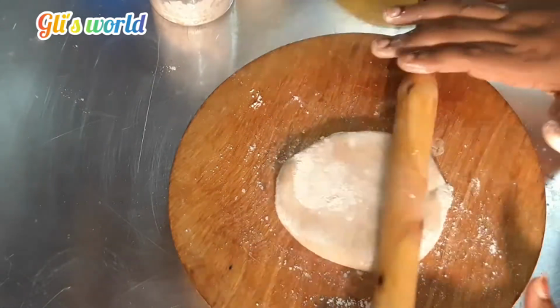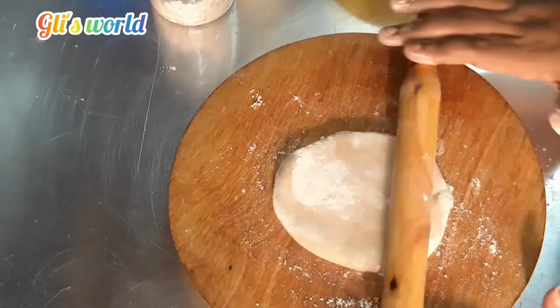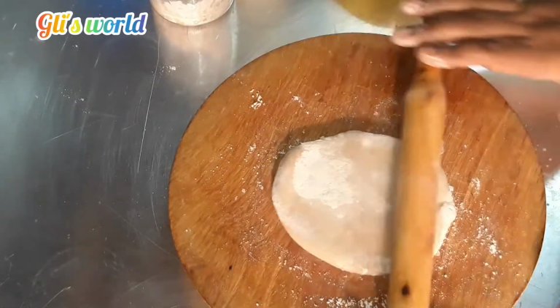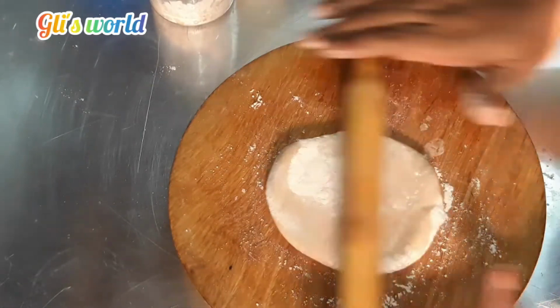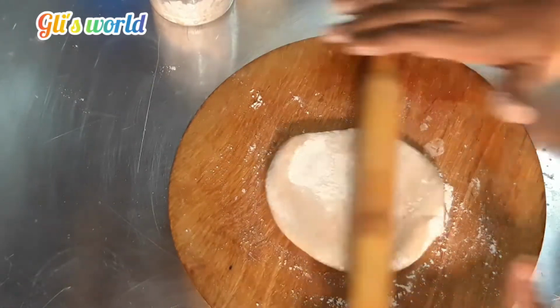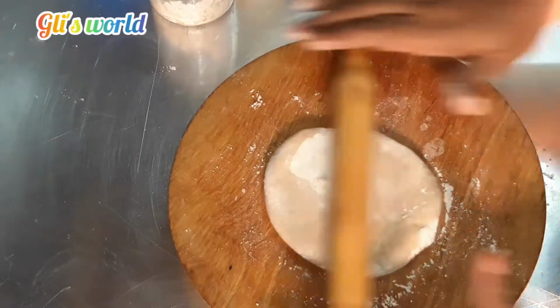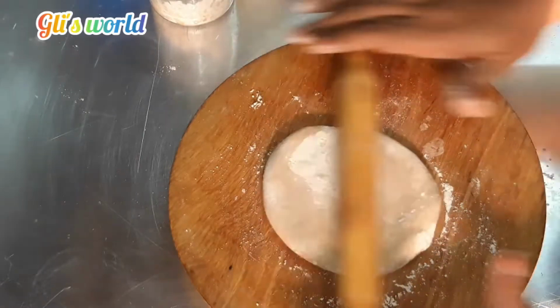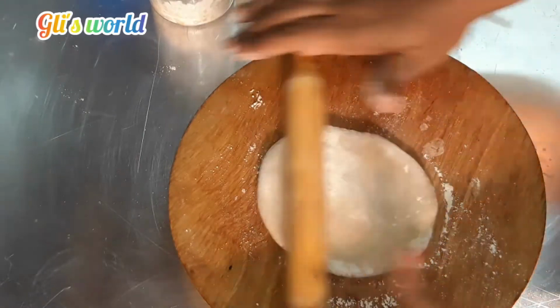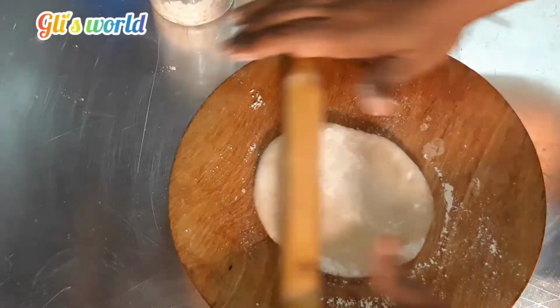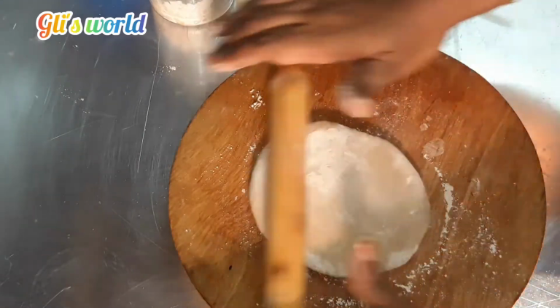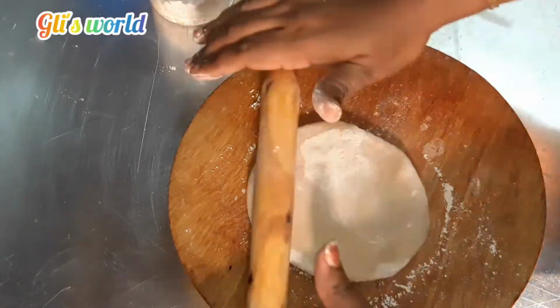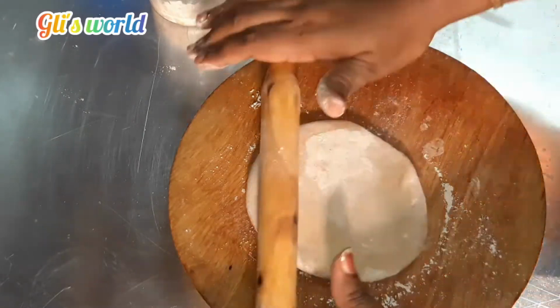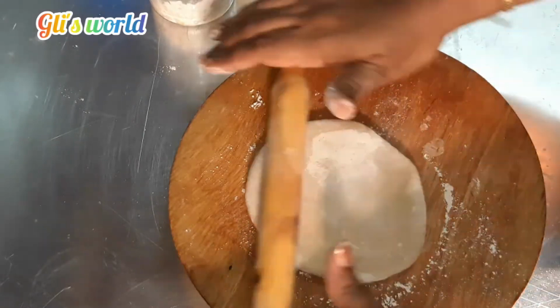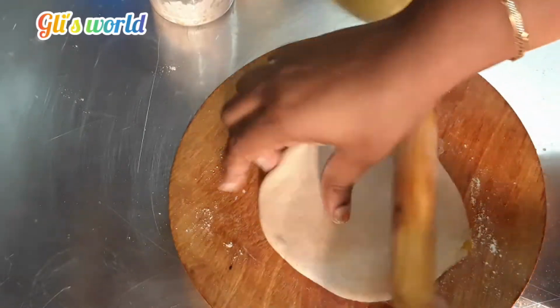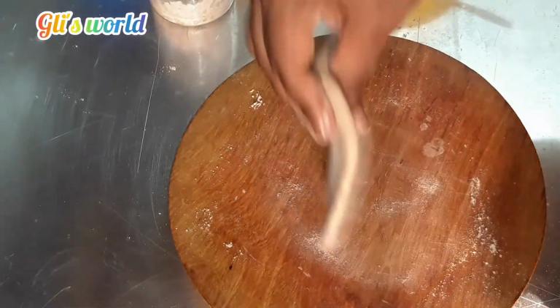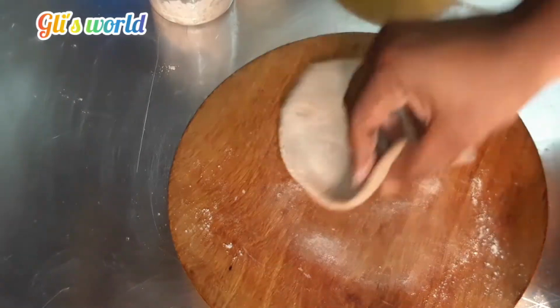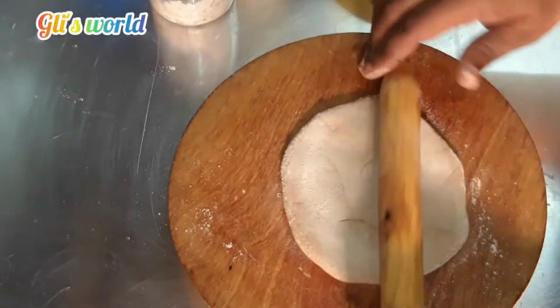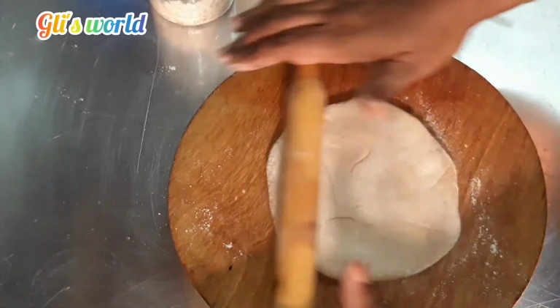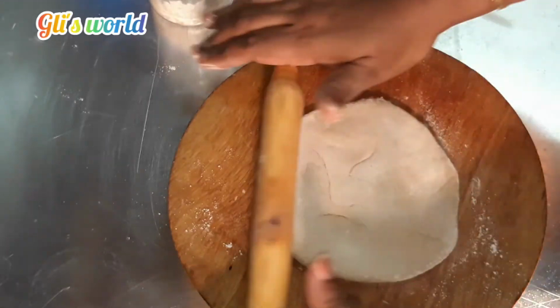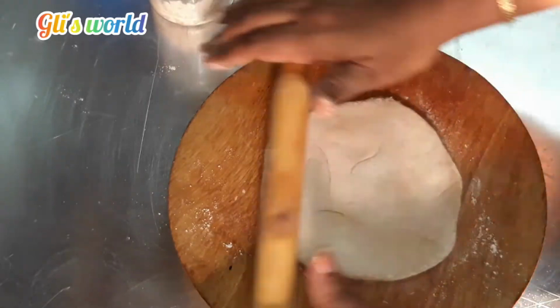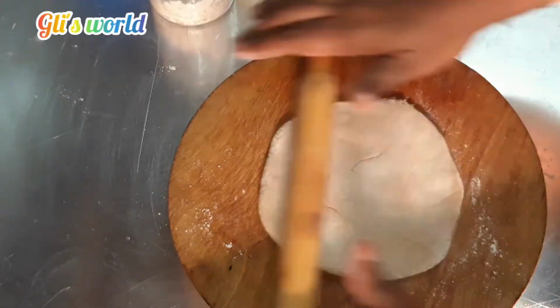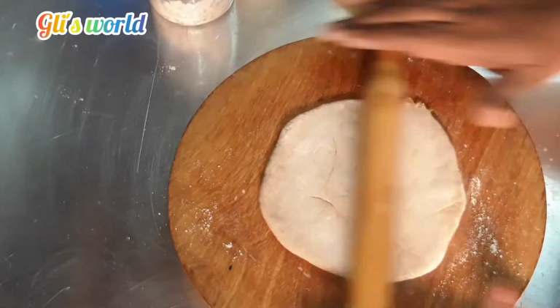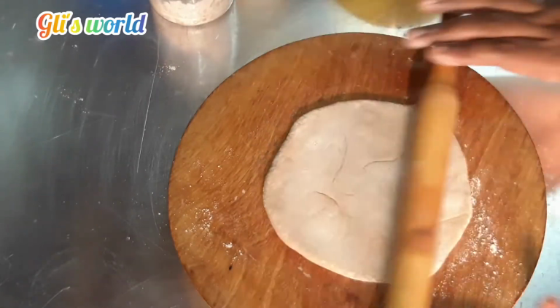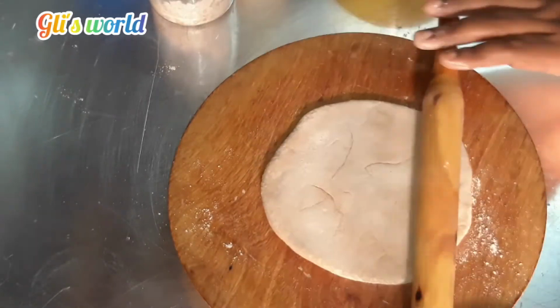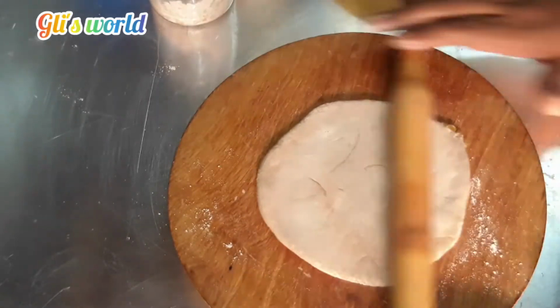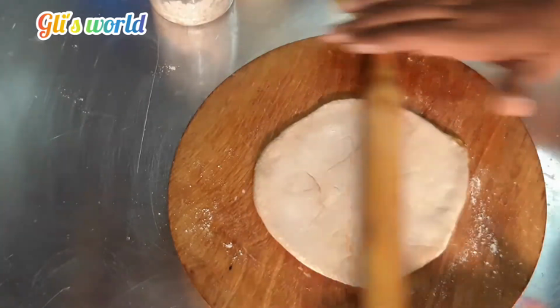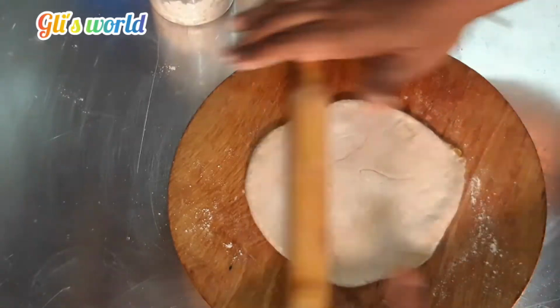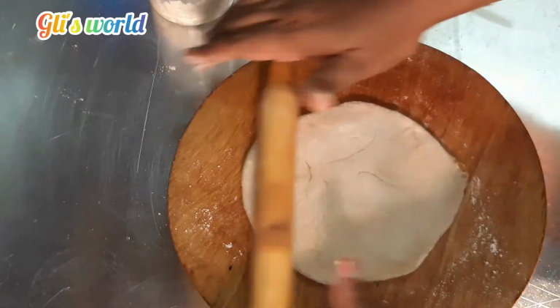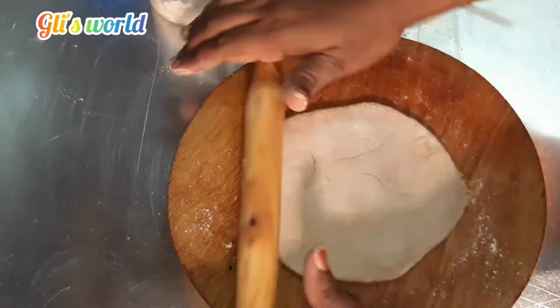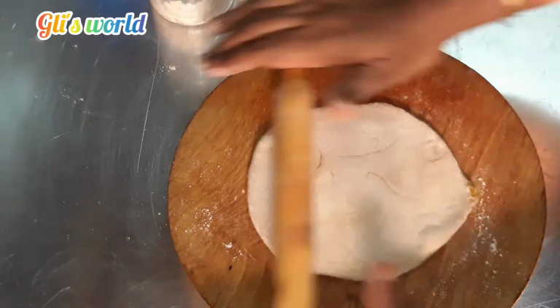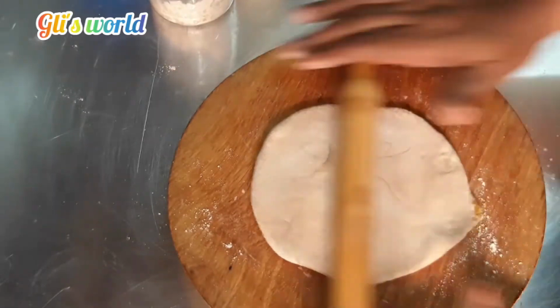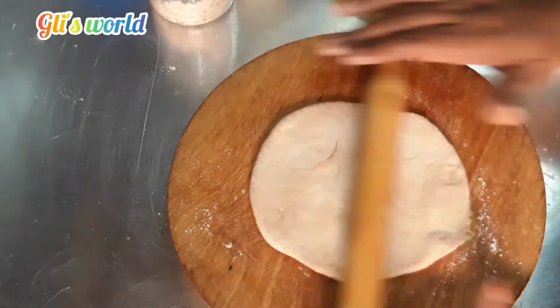Then press the roll. This will have a good taste. If we have a lunch break, we will make the roll.